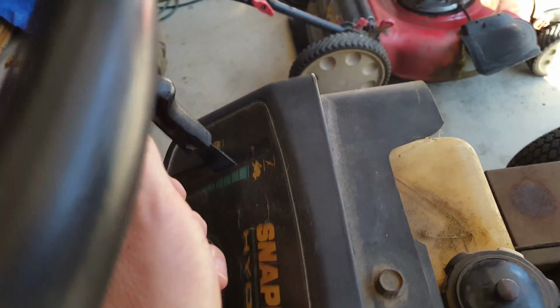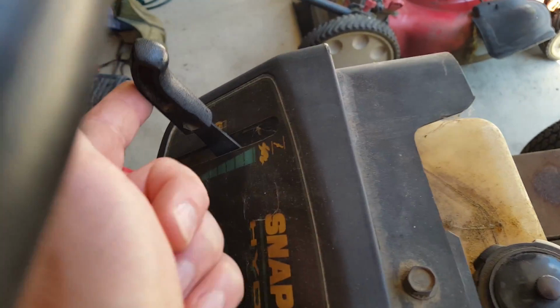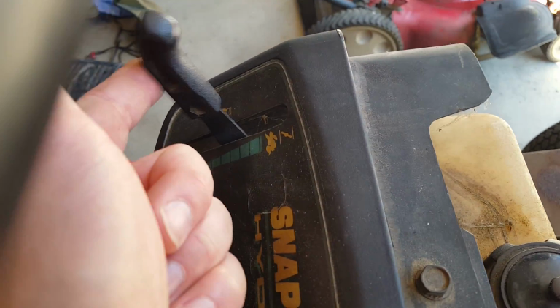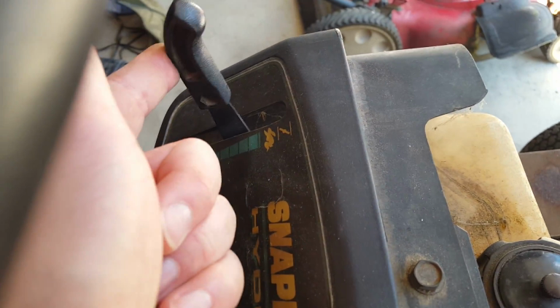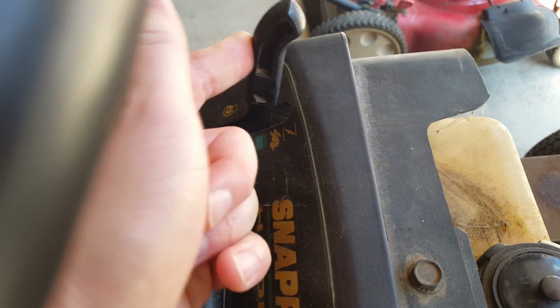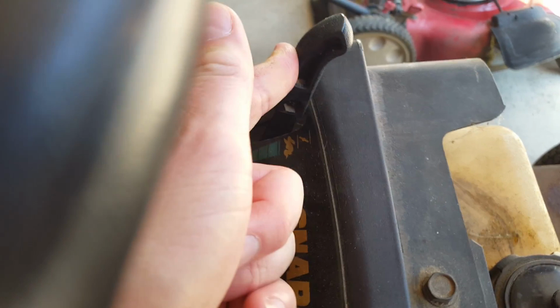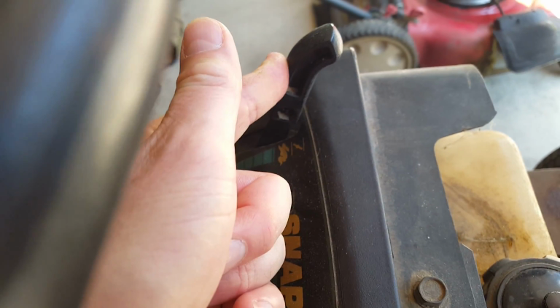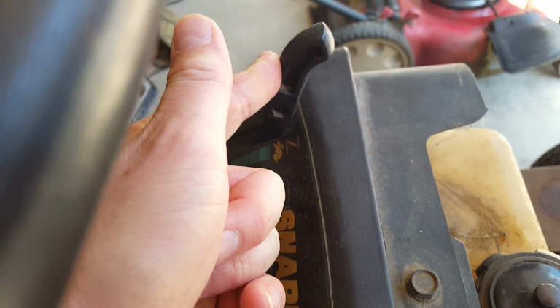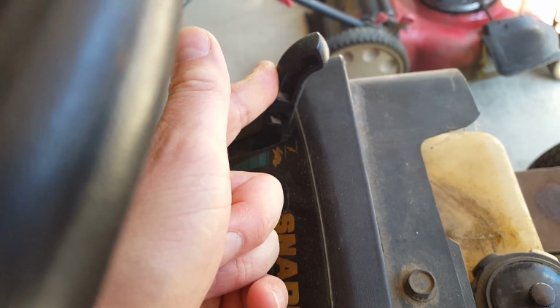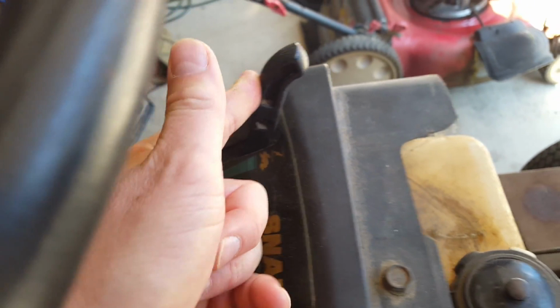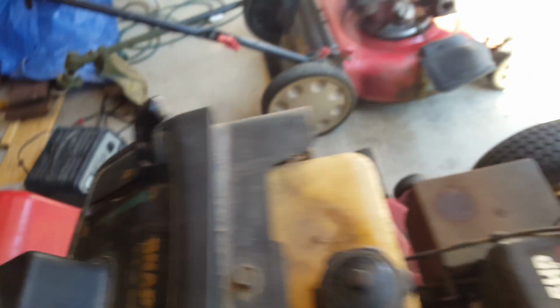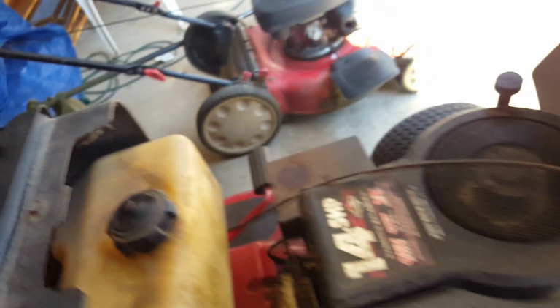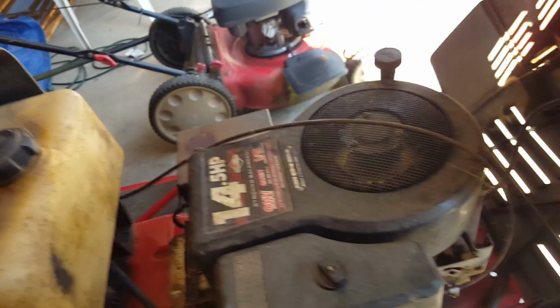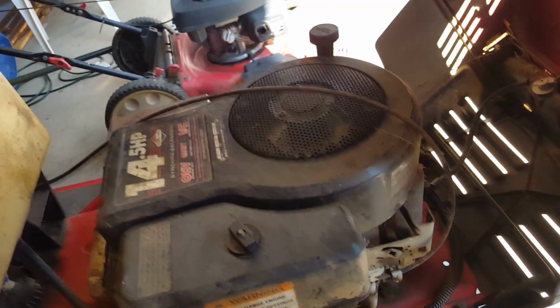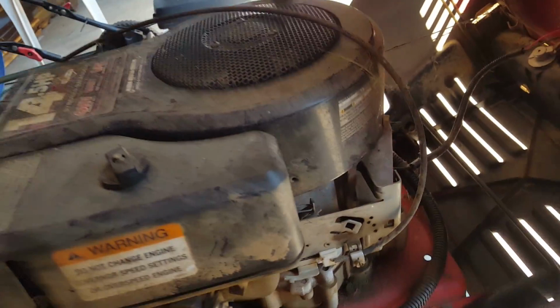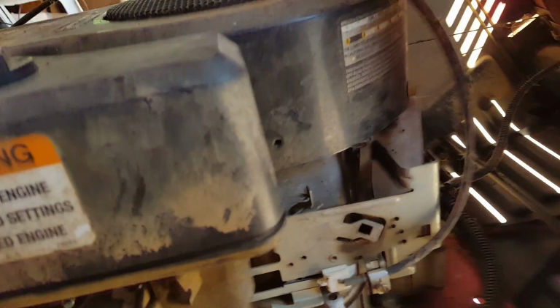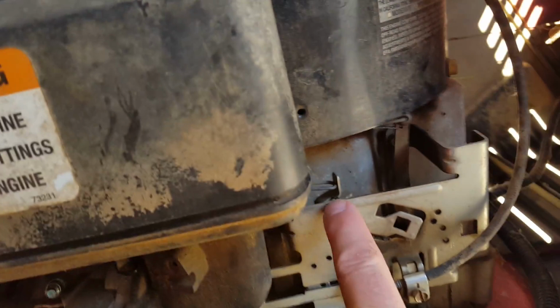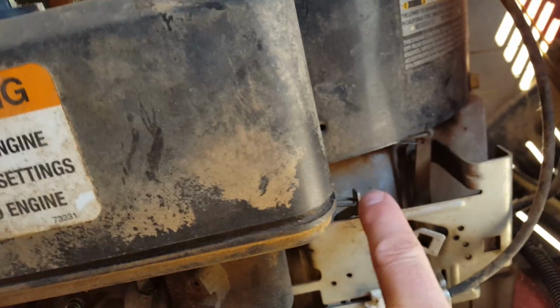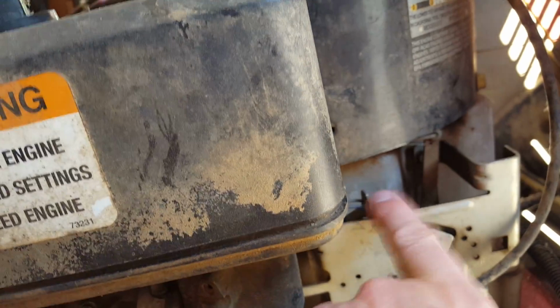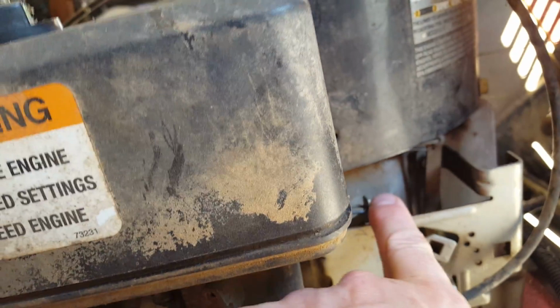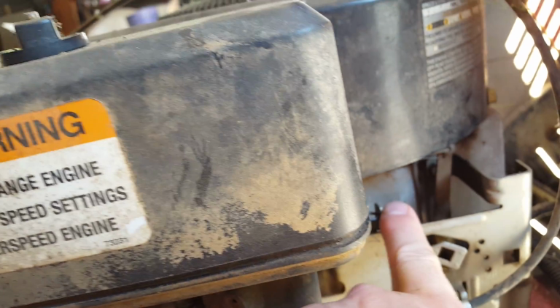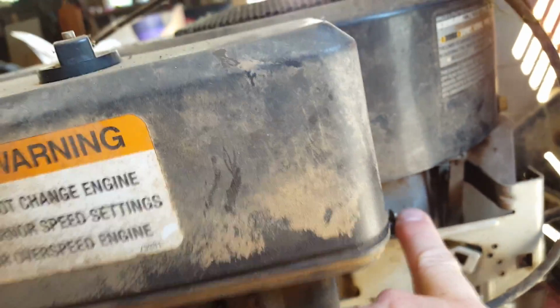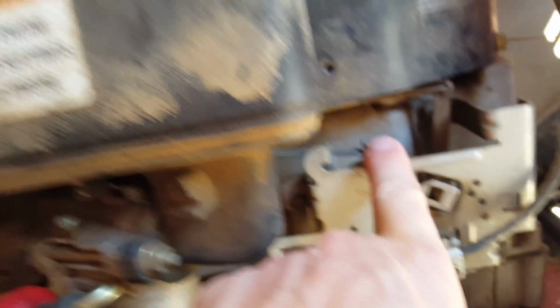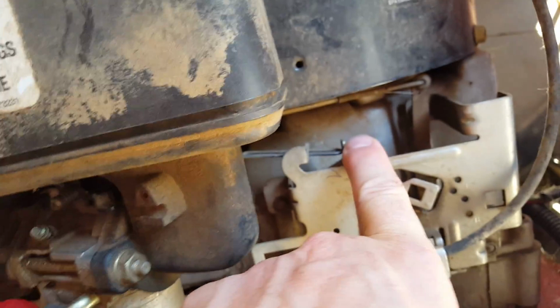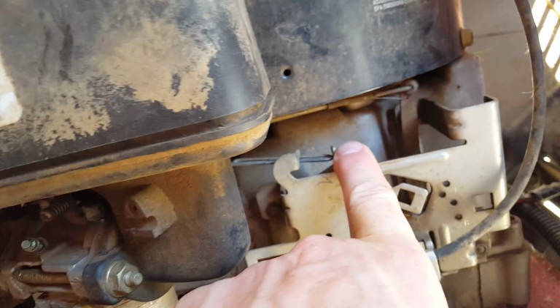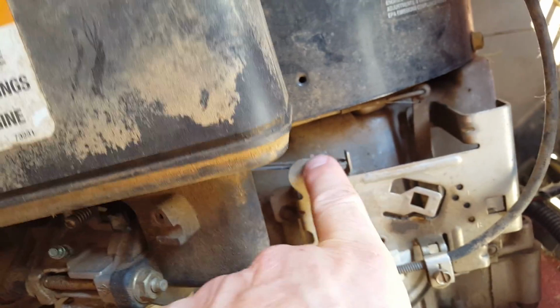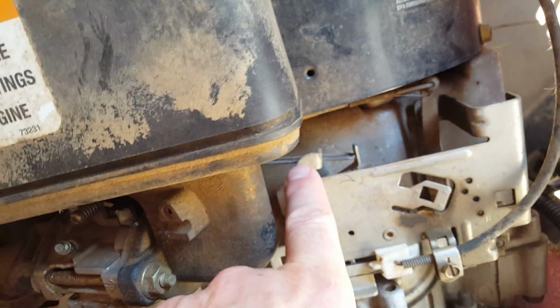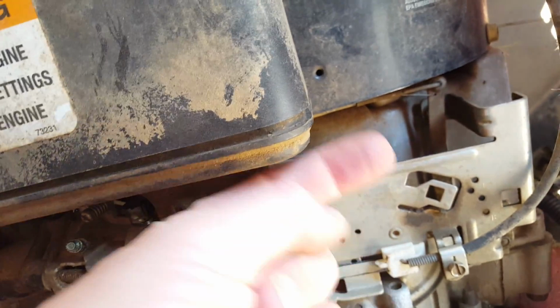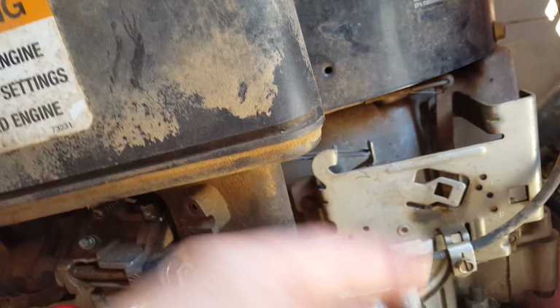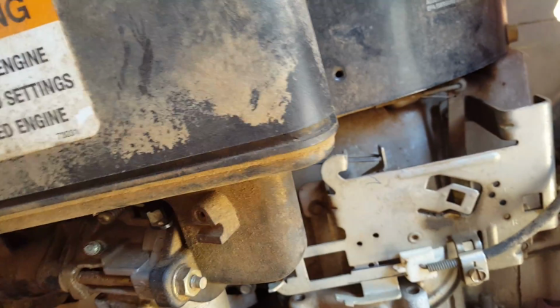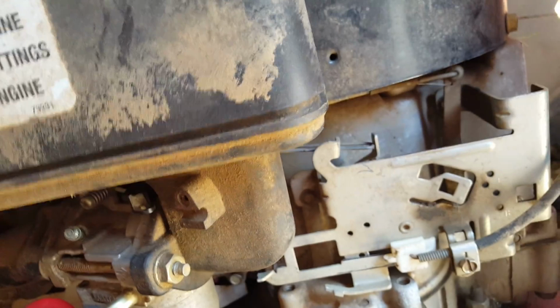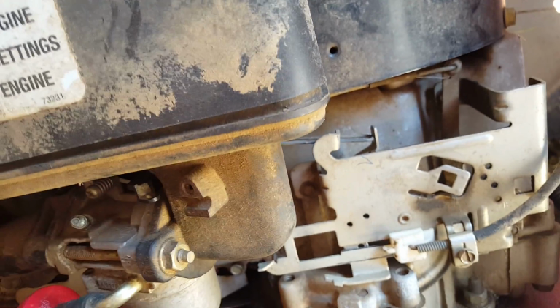Move the throttle all the way up to choke. When you do that it pushes this all the way back. This is the piece that won't move forward when you put it back on.